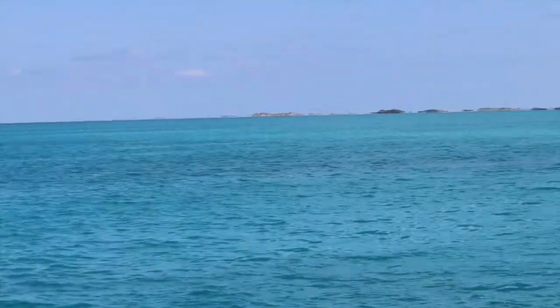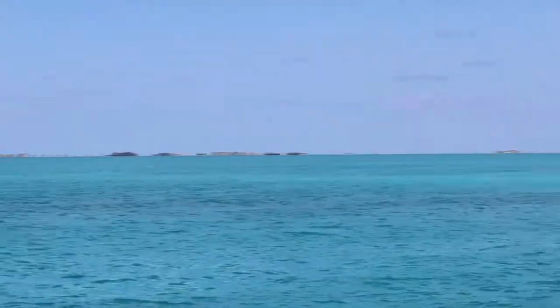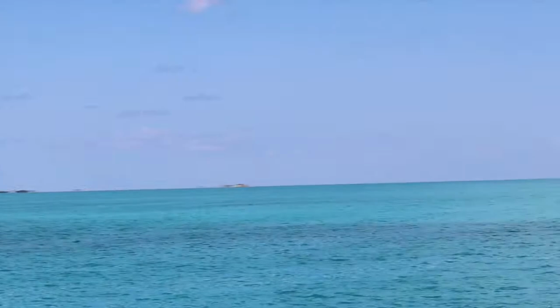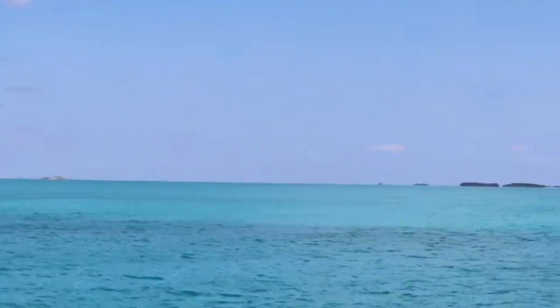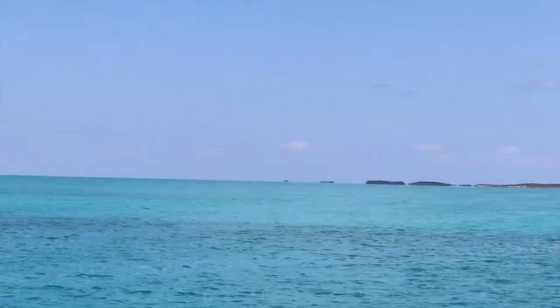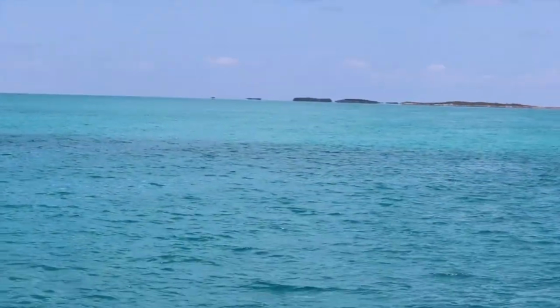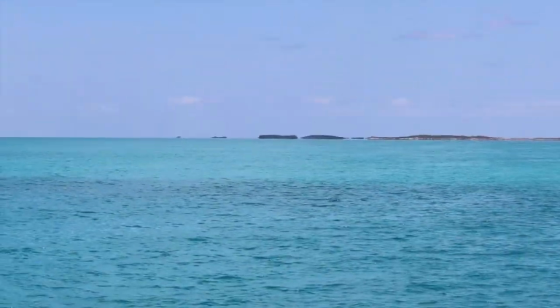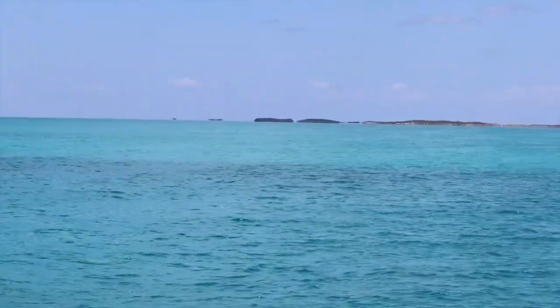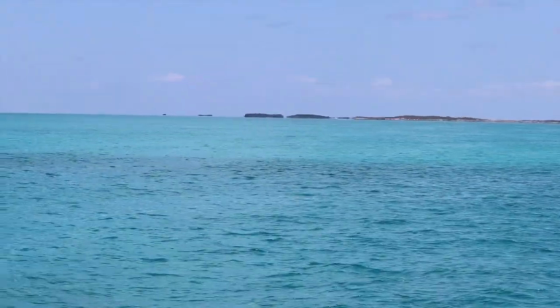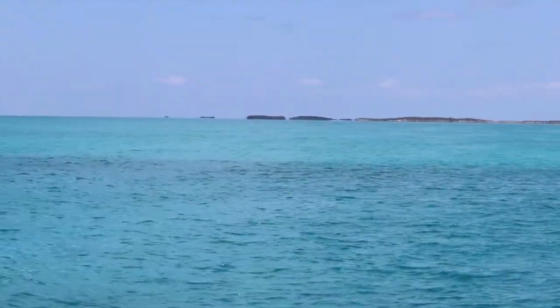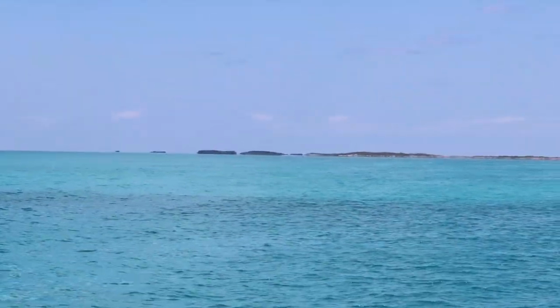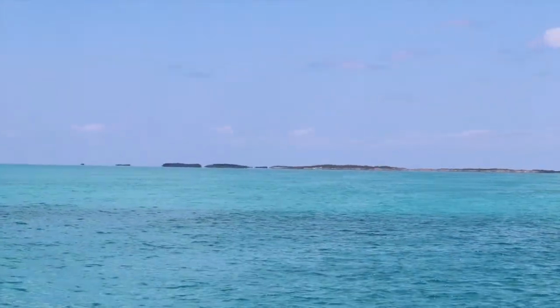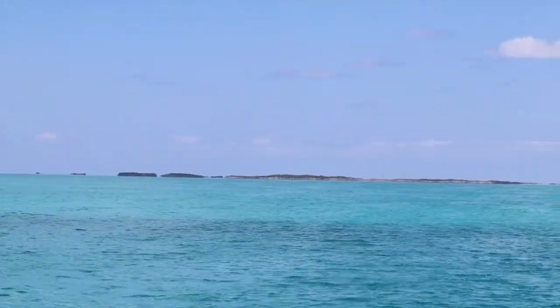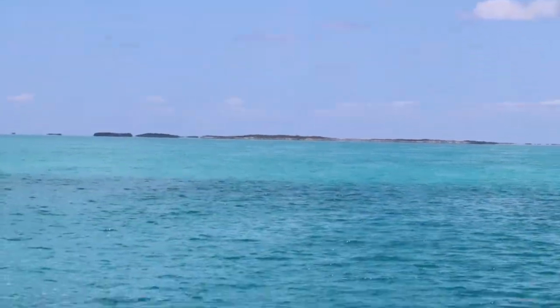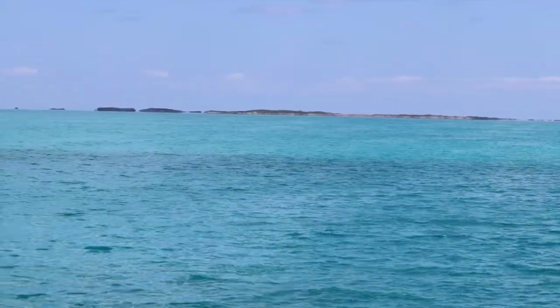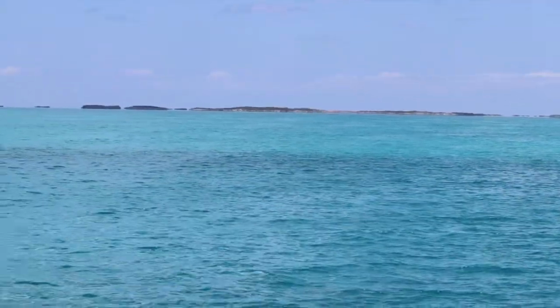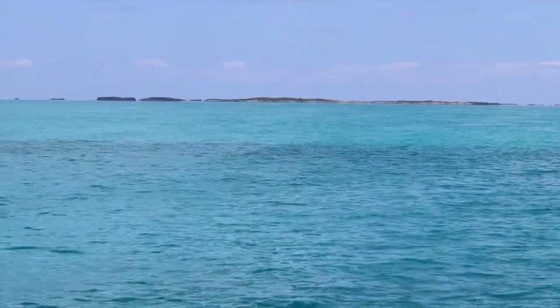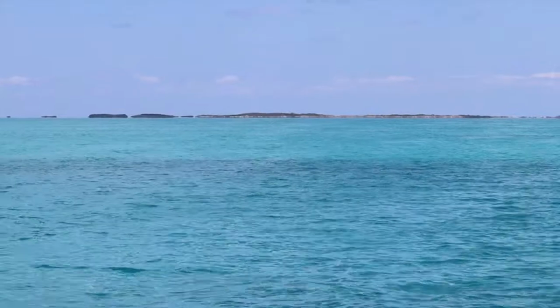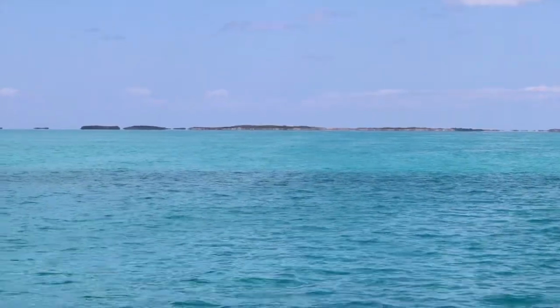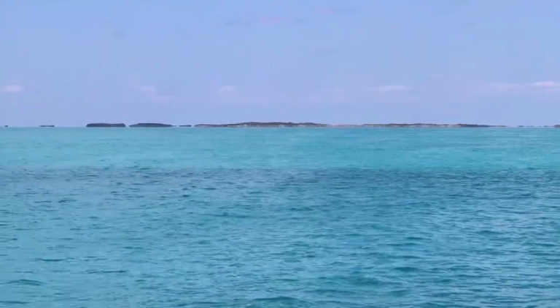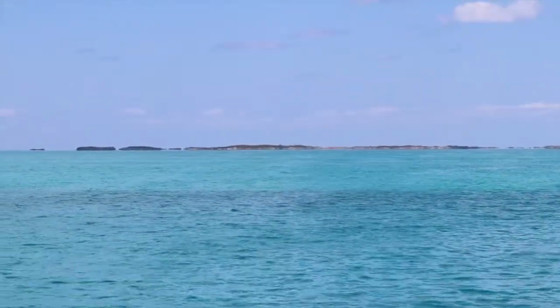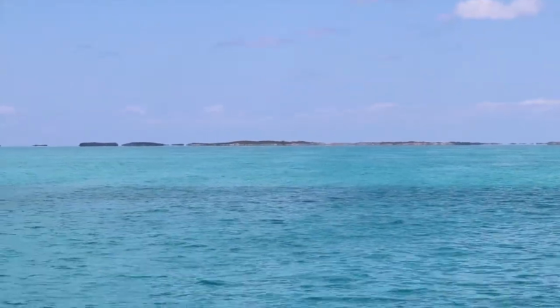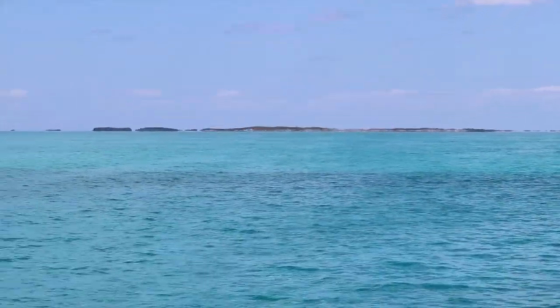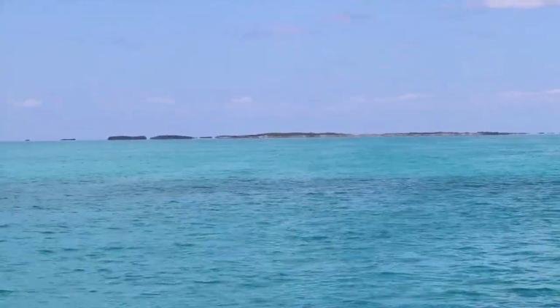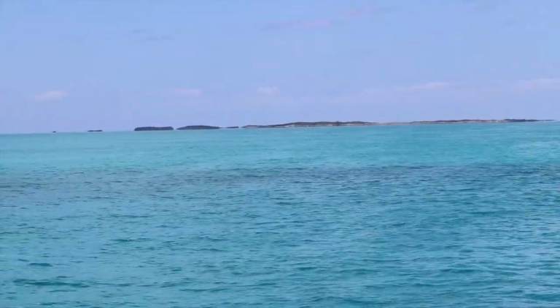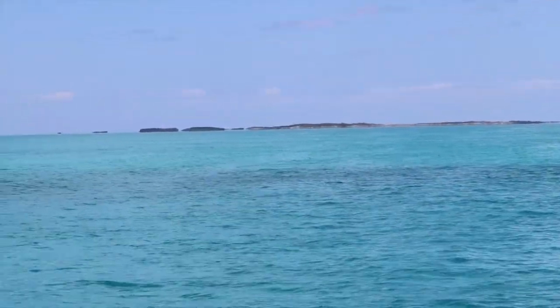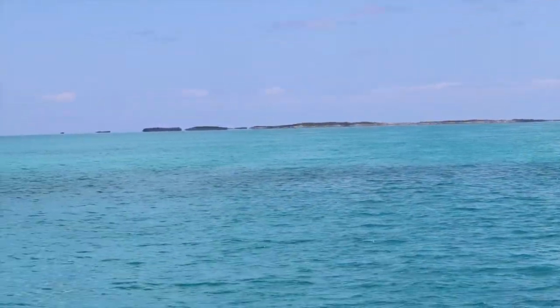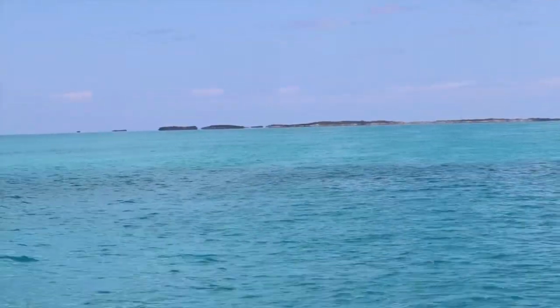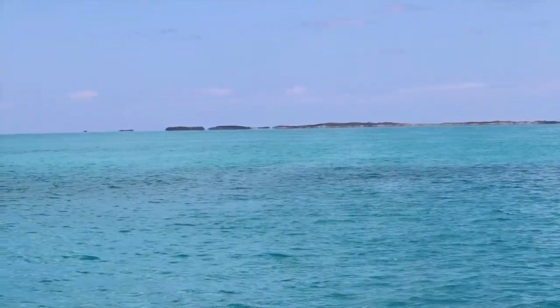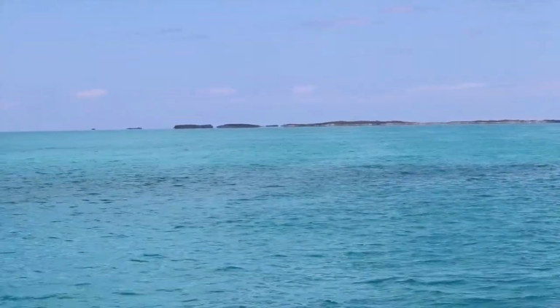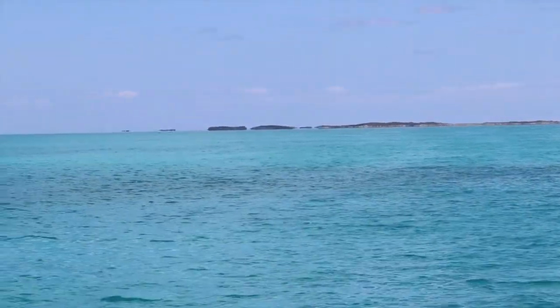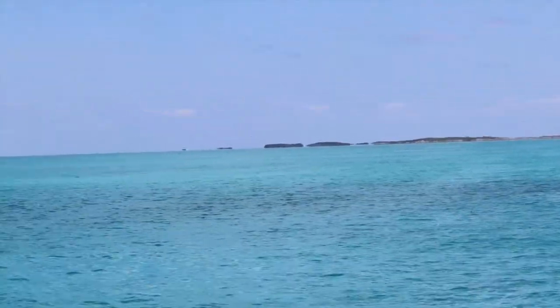After leaving Wardrick Wells, we headed up to Shroud Key. There are so many other little stops we wish we could make, but we need to get out of the Bahamas before our visa runs out, so we must pick and choose a little on this trip.